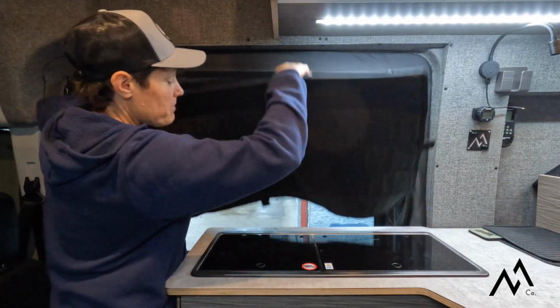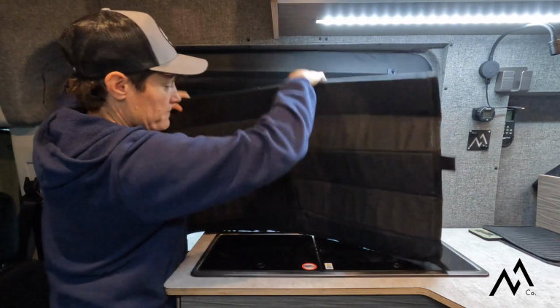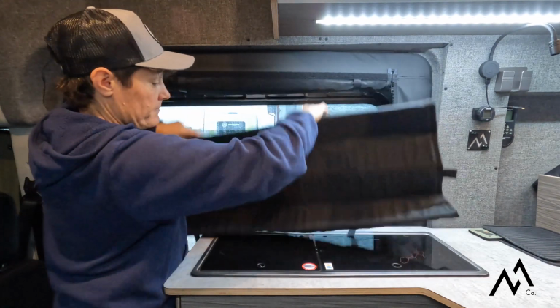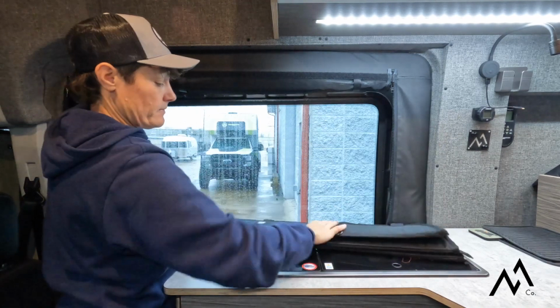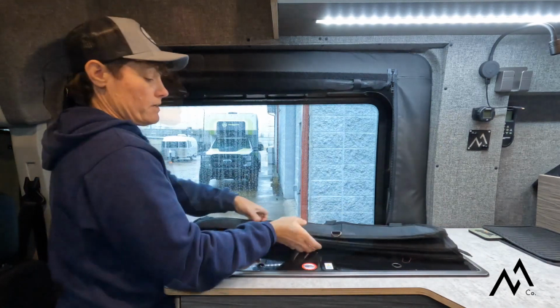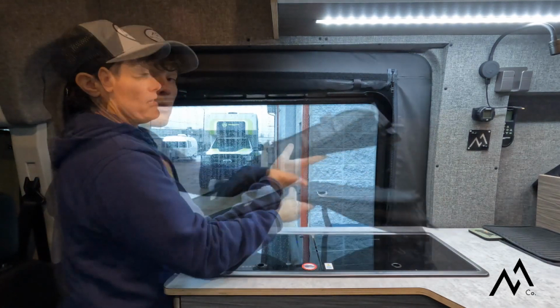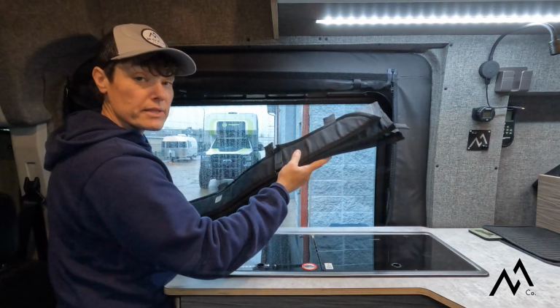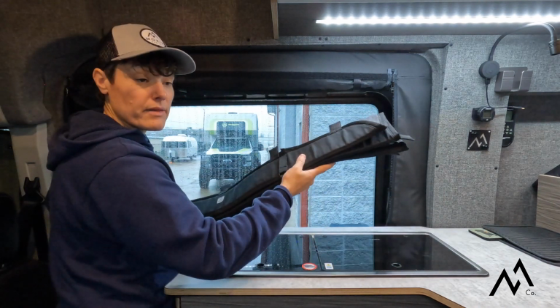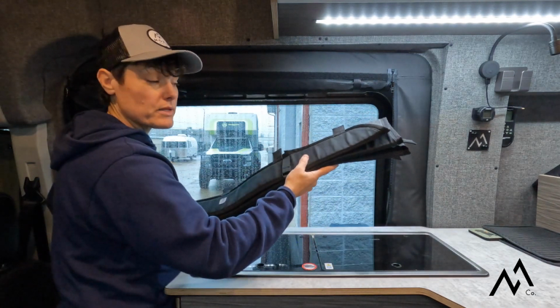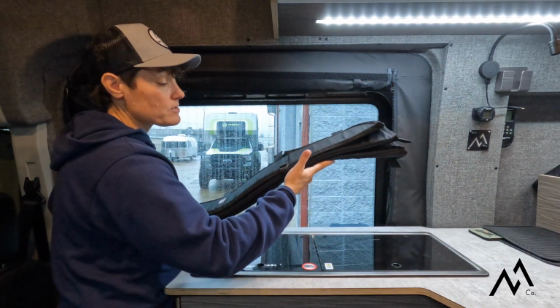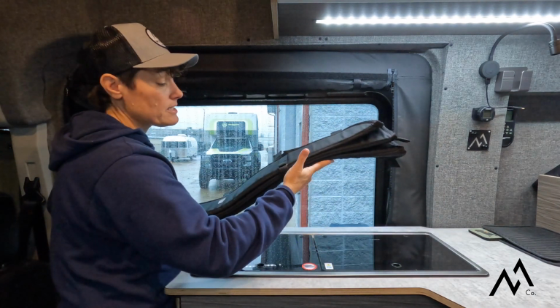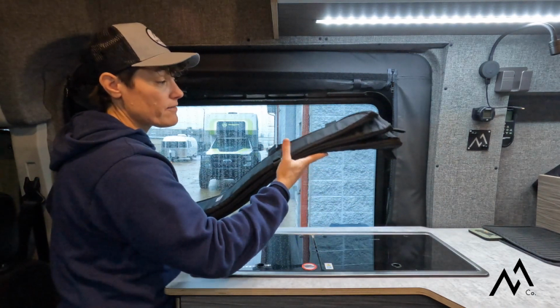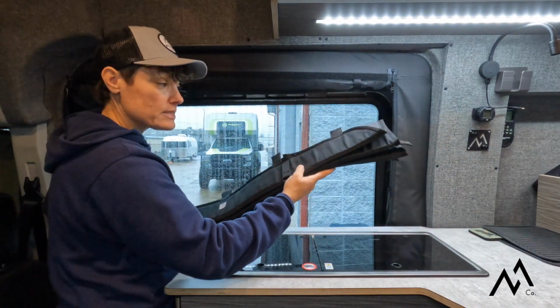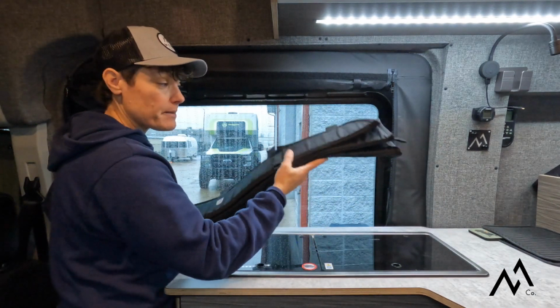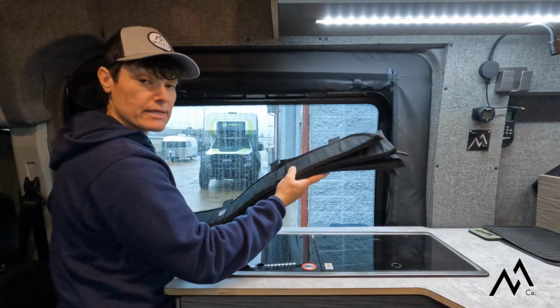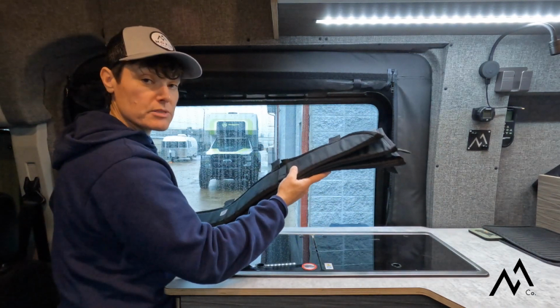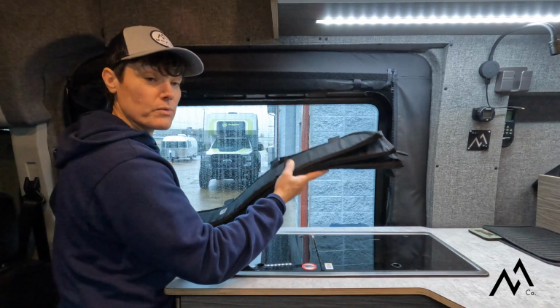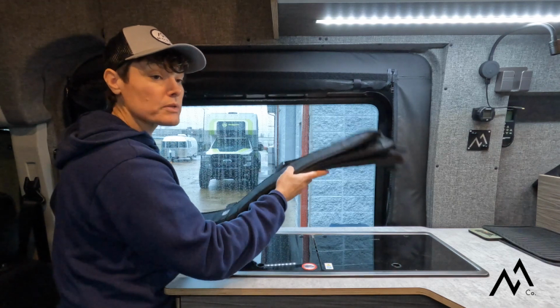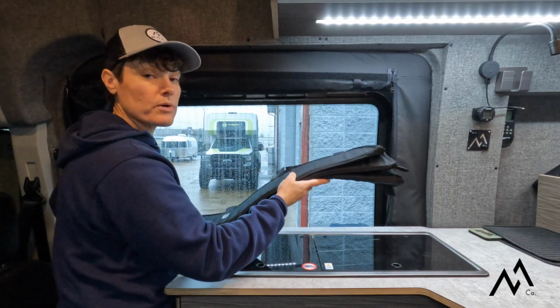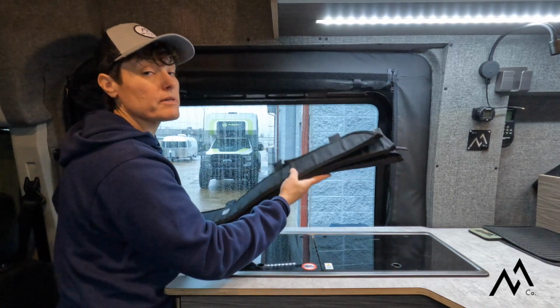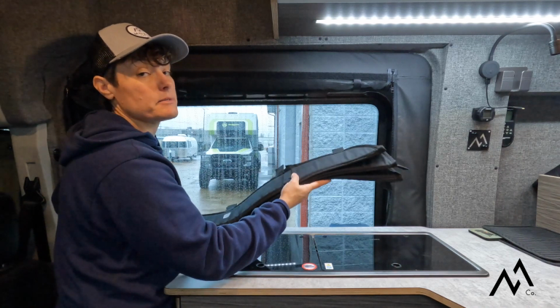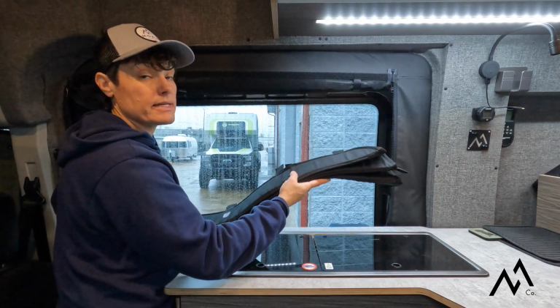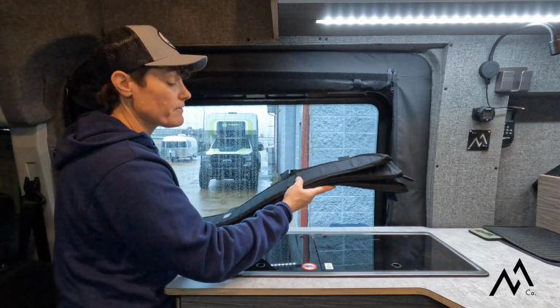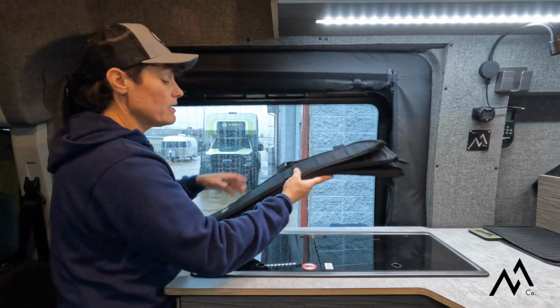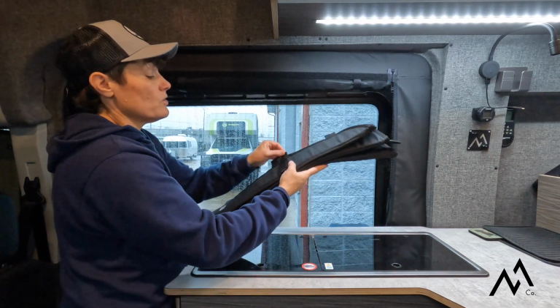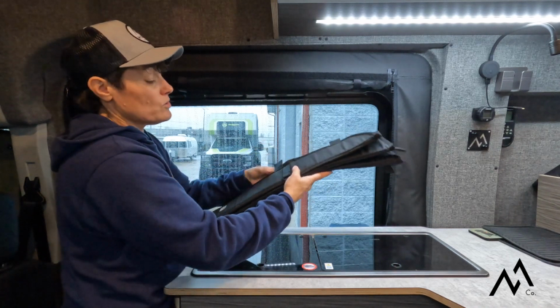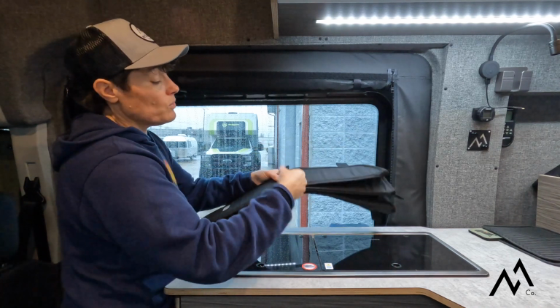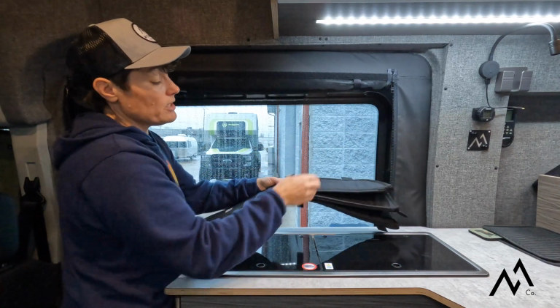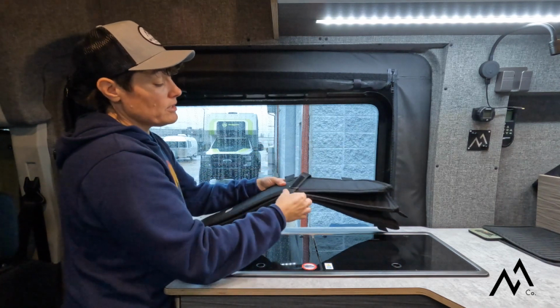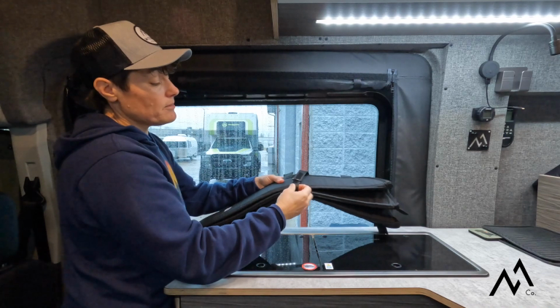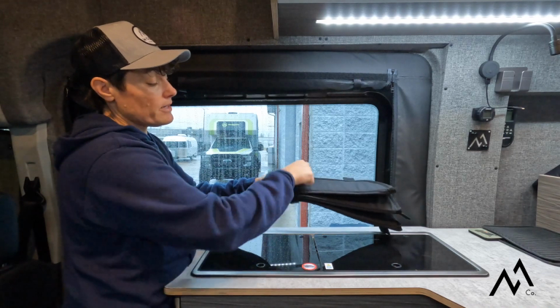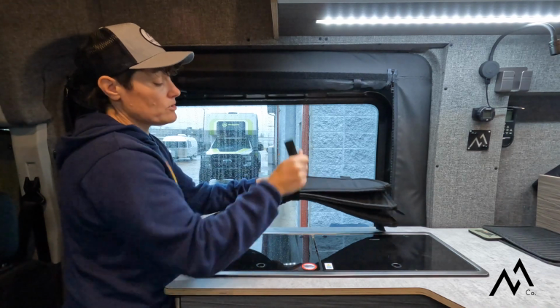One thing we love about these window covers is they fold down and pack down really small, which is really important when you have limited space in your van.